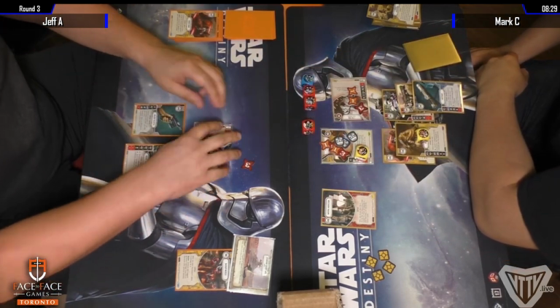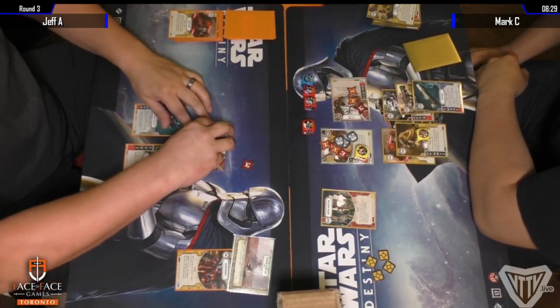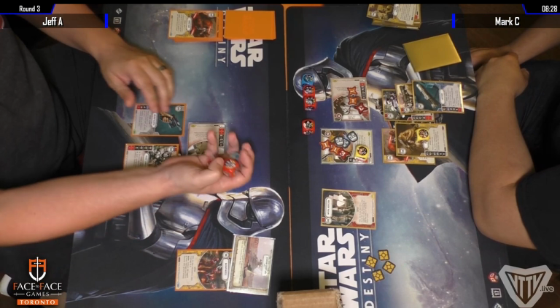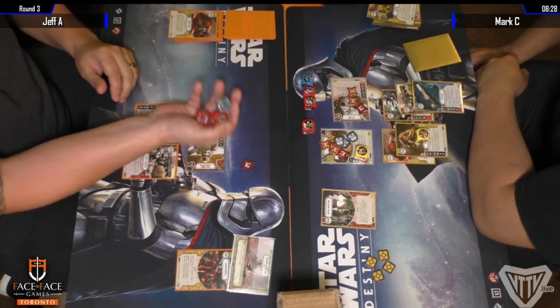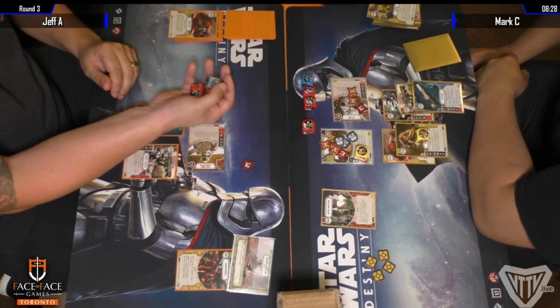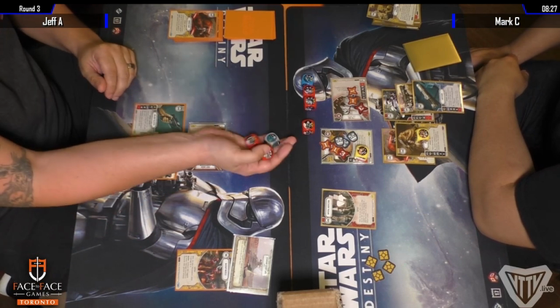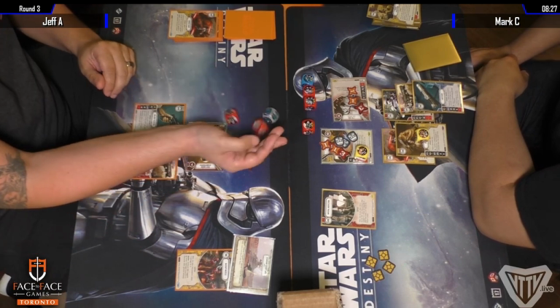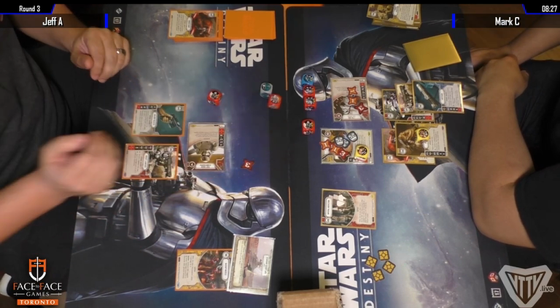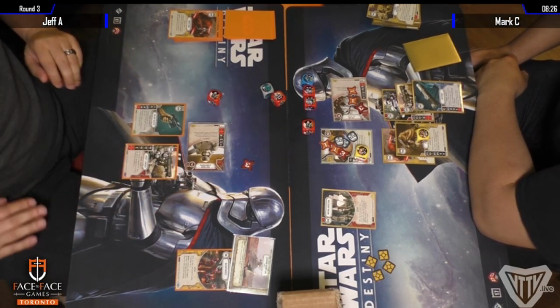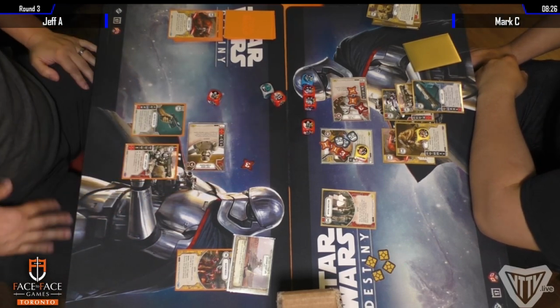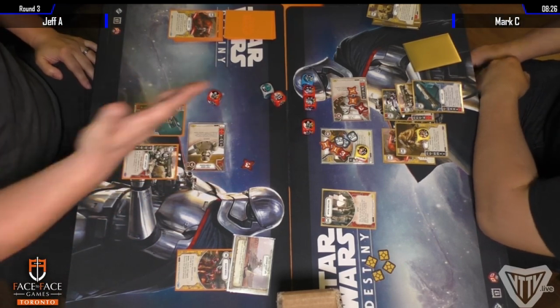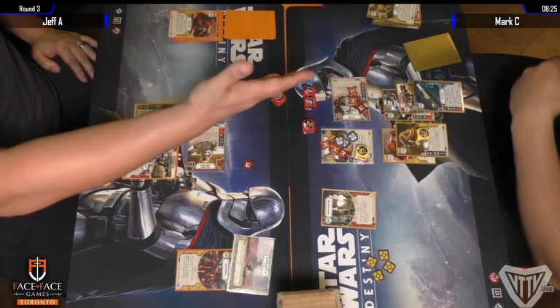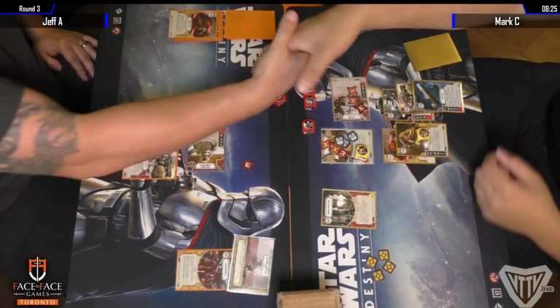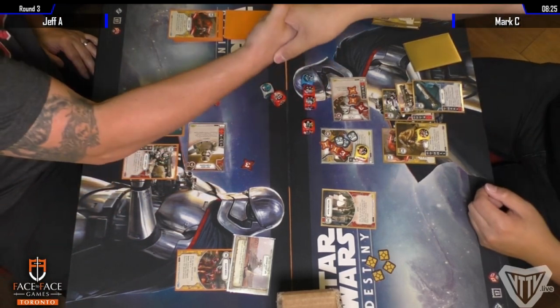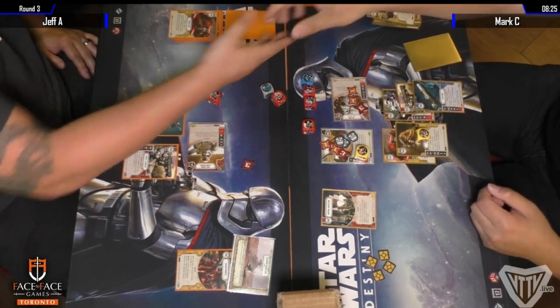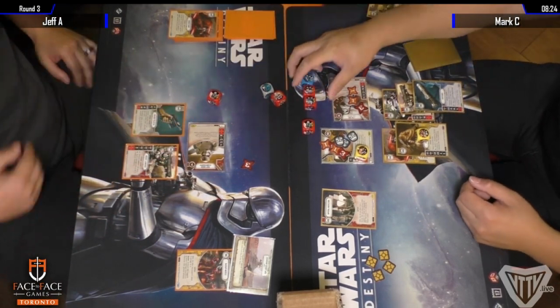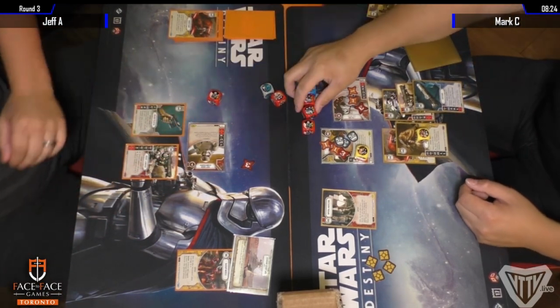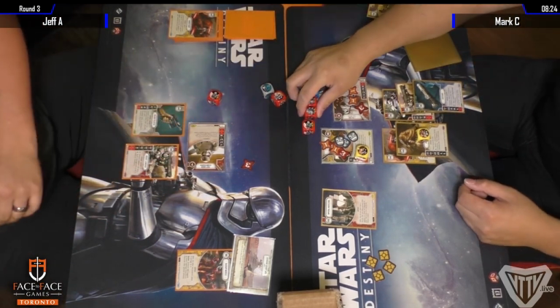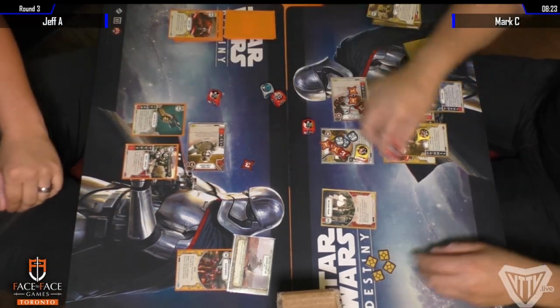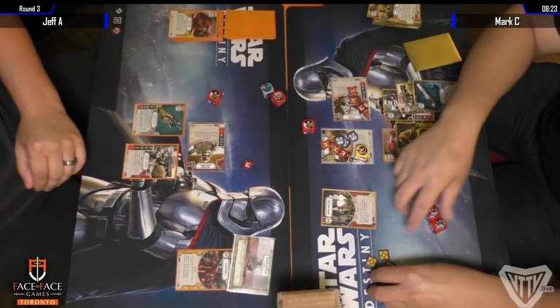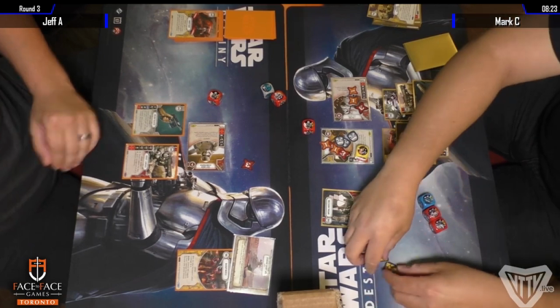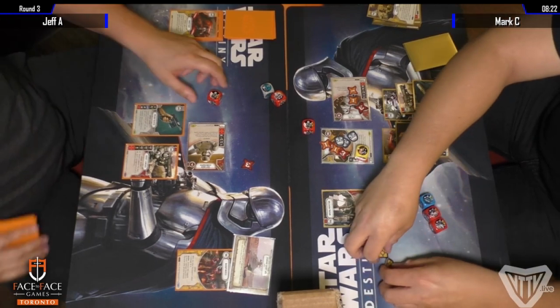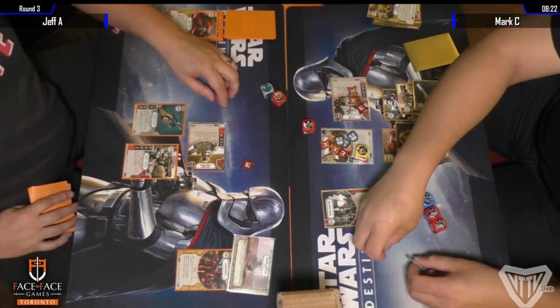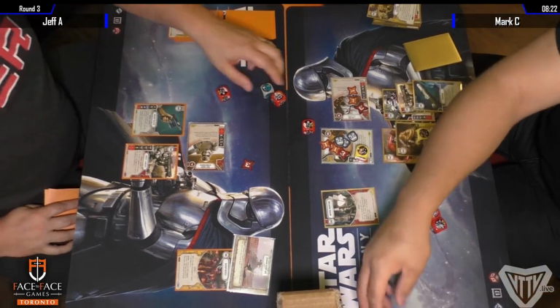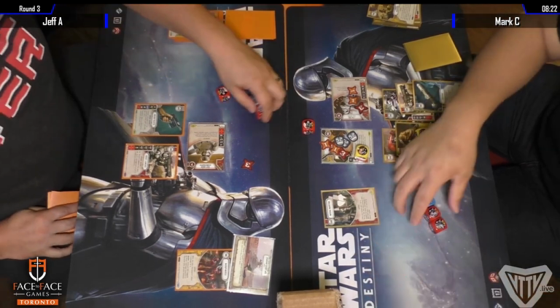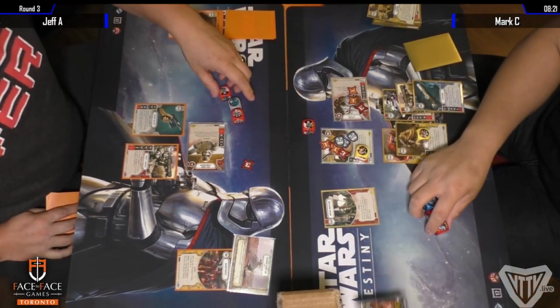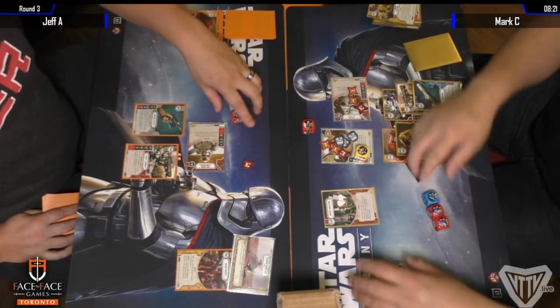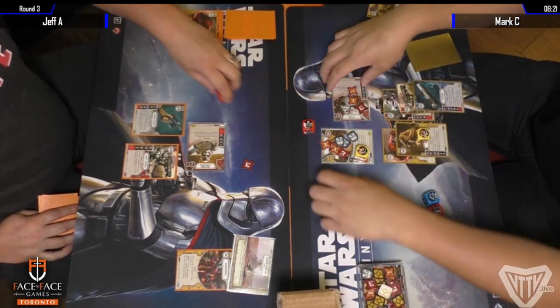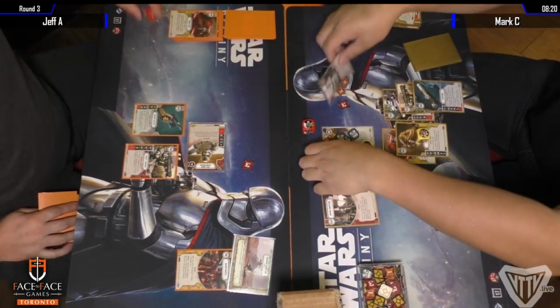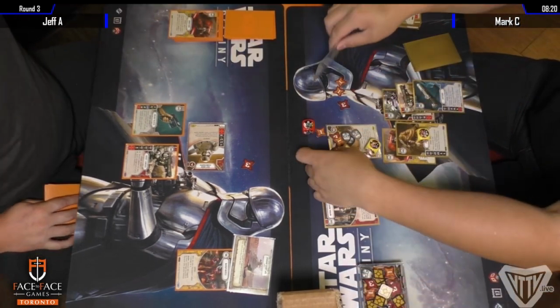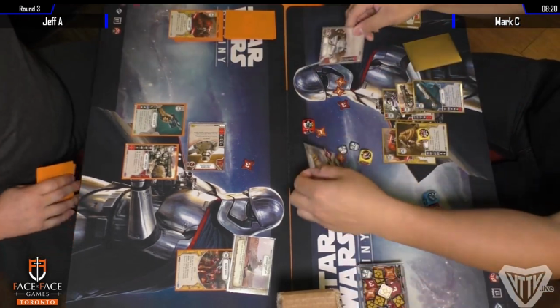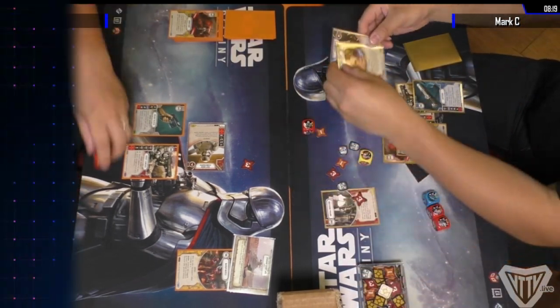Holdout Blaster — he does get an ambush, but that's not enough time, and there's the handshake. That makes Mark Chan the winner of this round, putting him at 2 and 1.